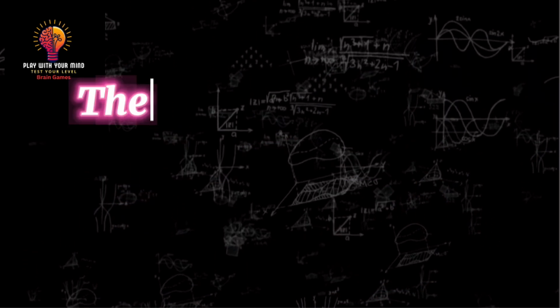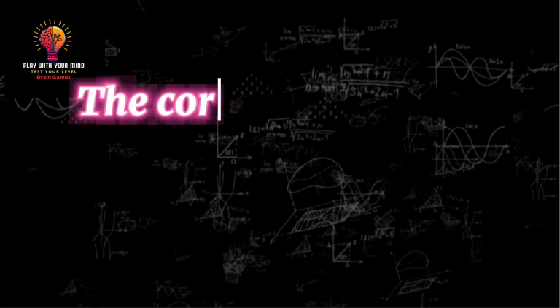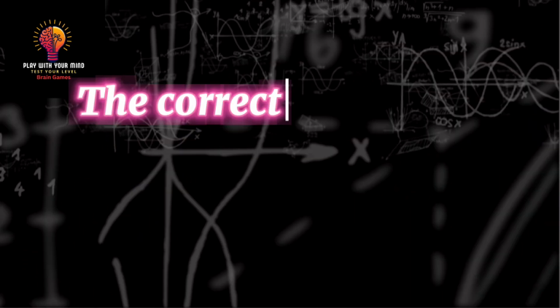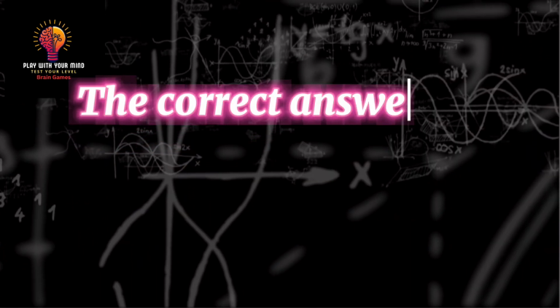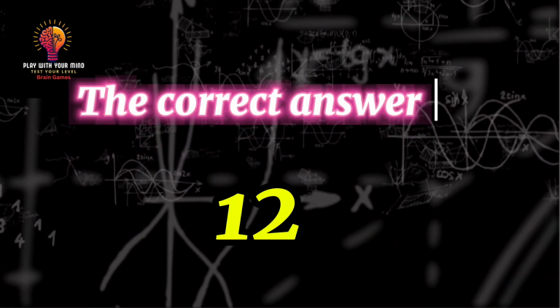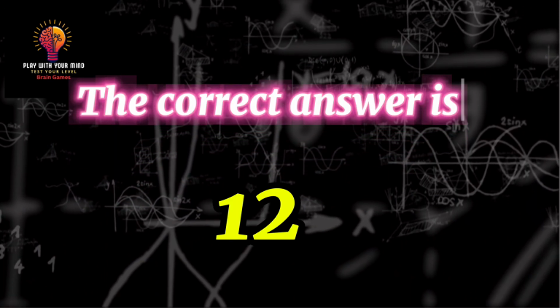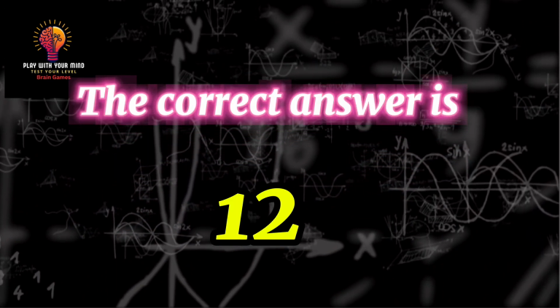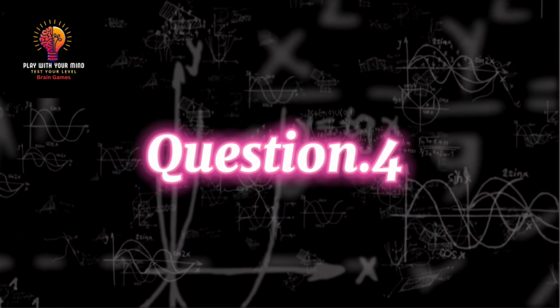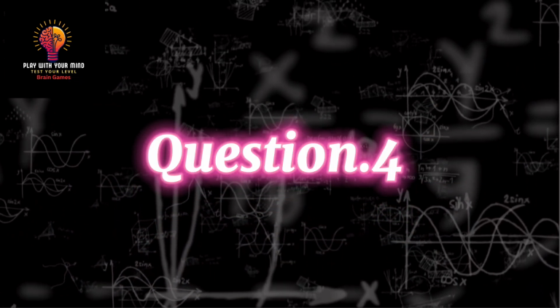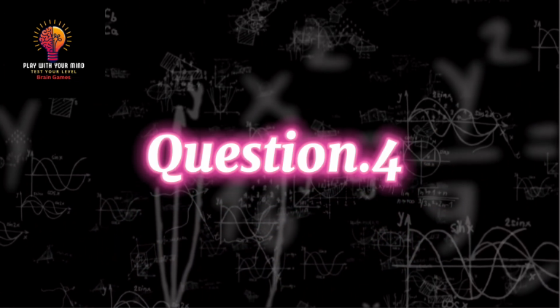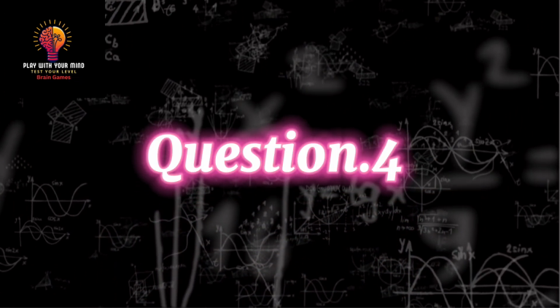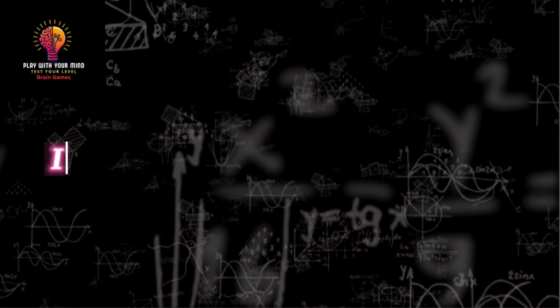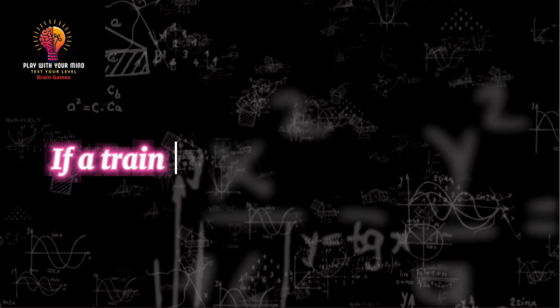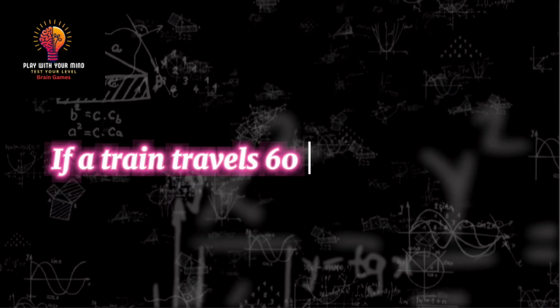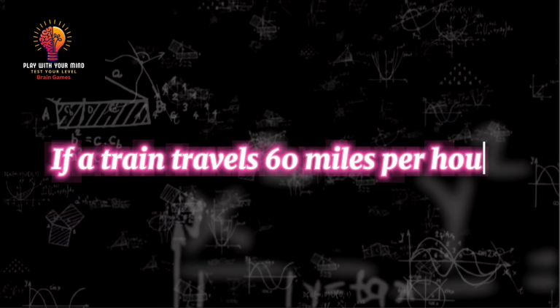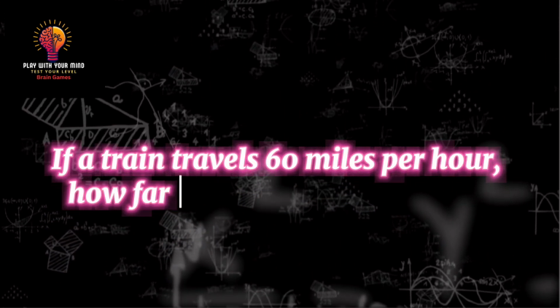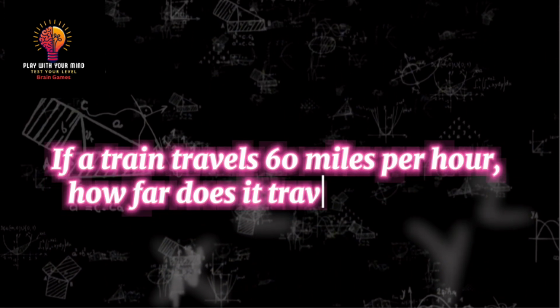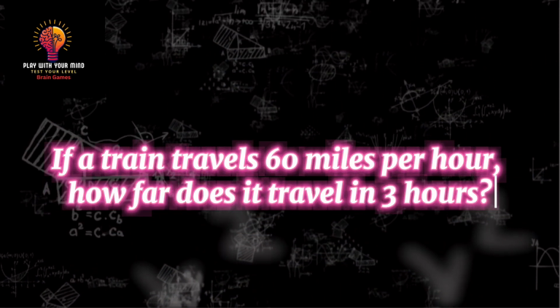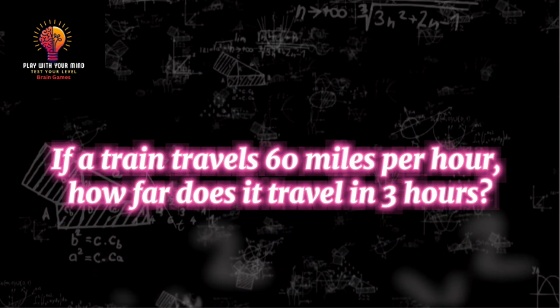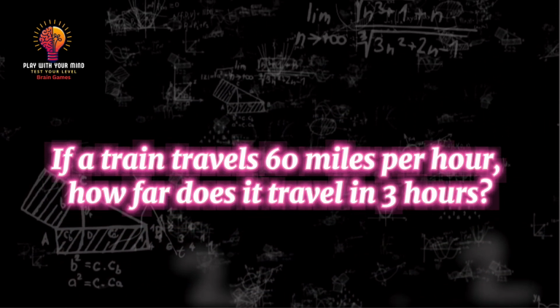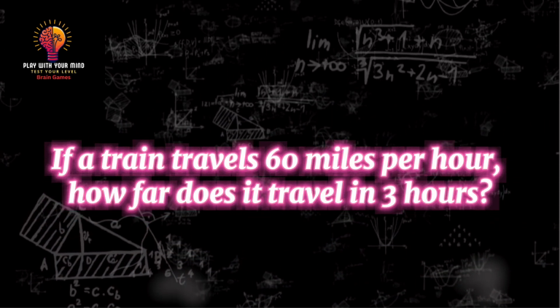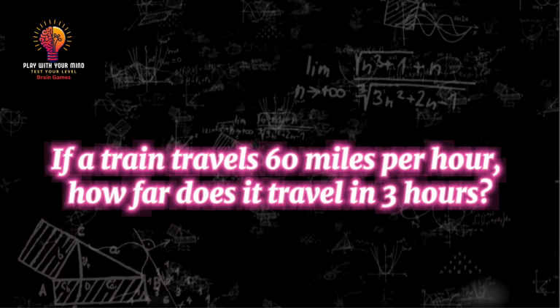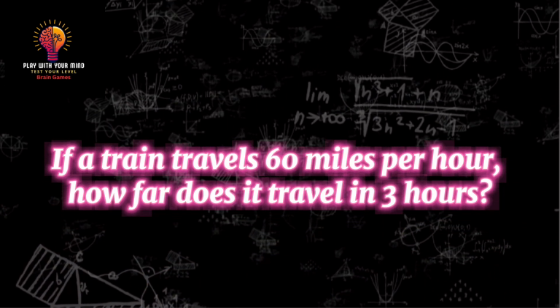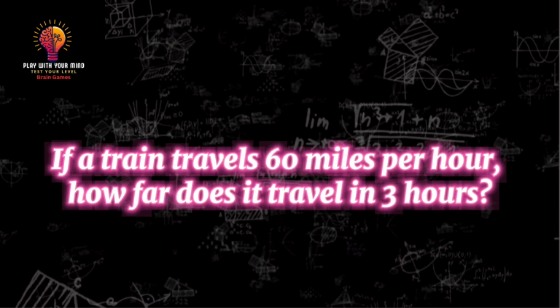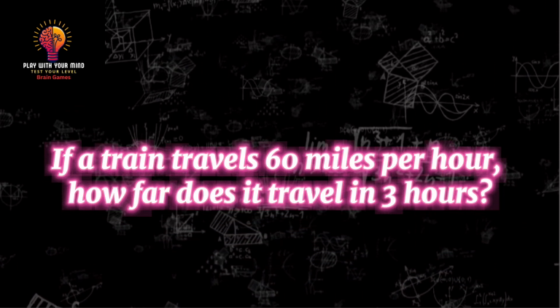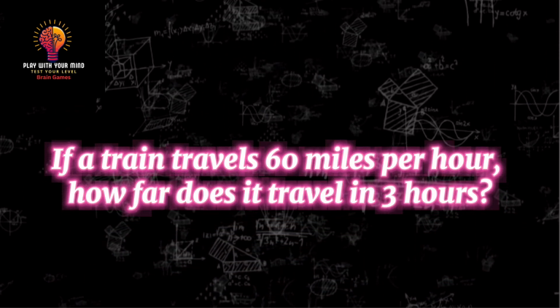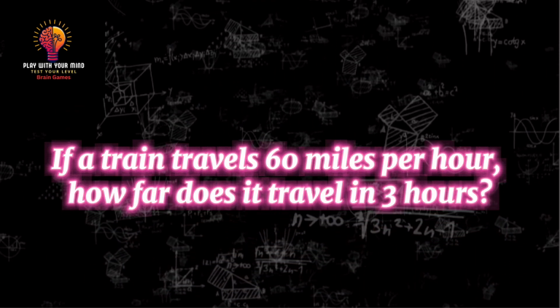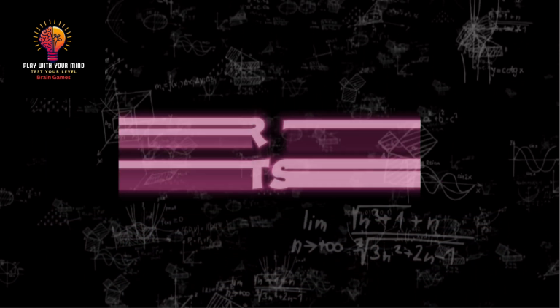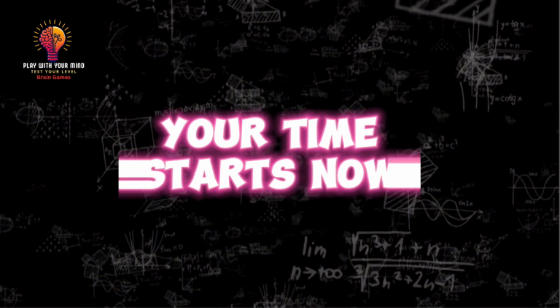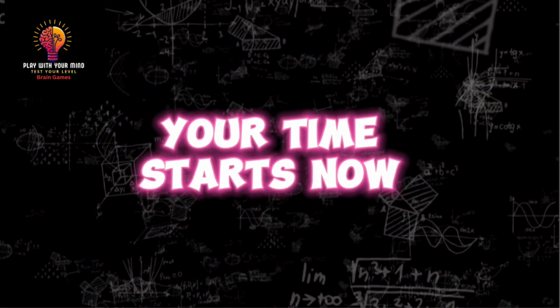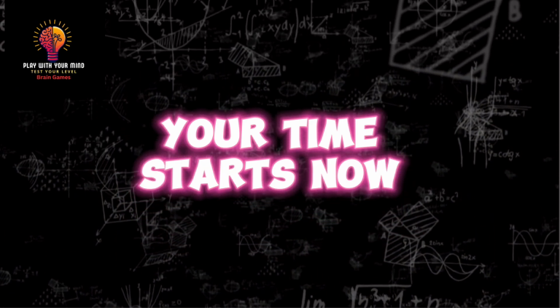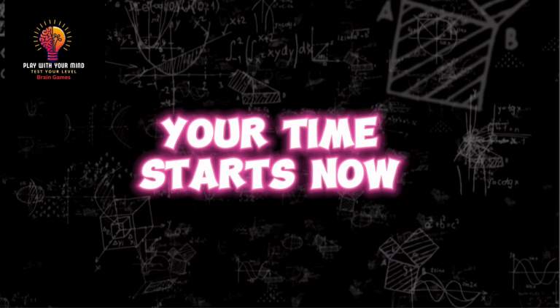The correct answer is 12. Question 4: If a train travels 60 miles per hour, how far does it travel in 3 hours? Your time starts now.